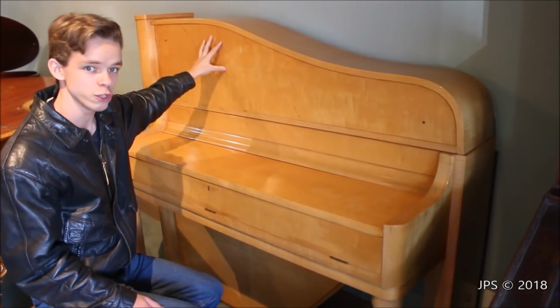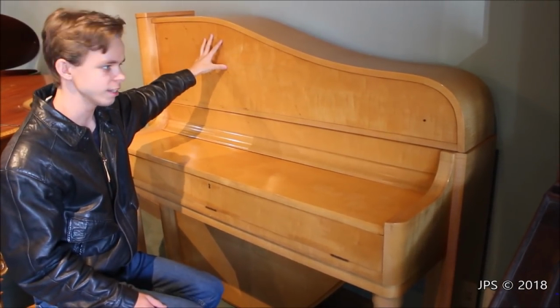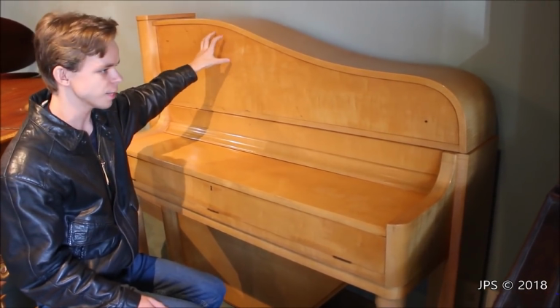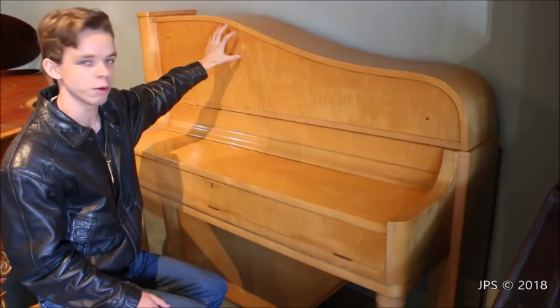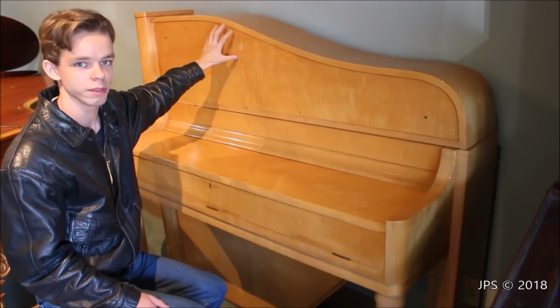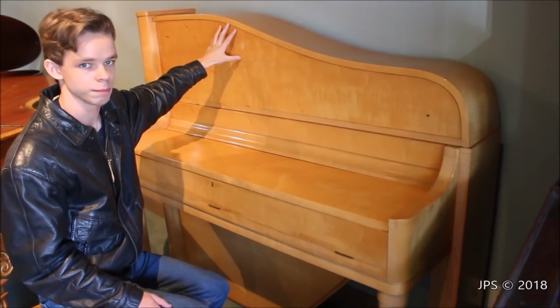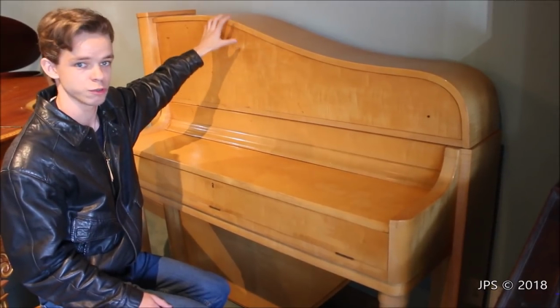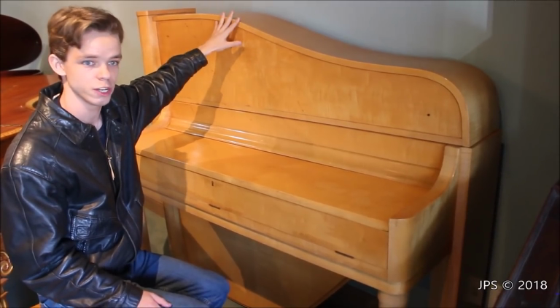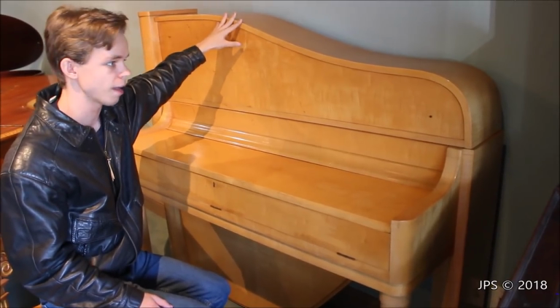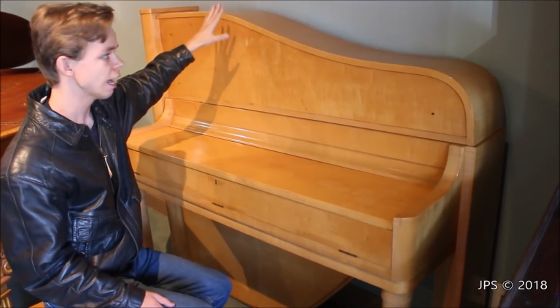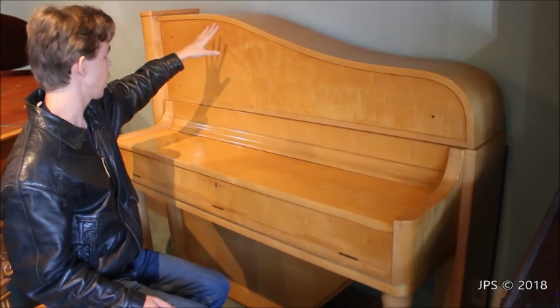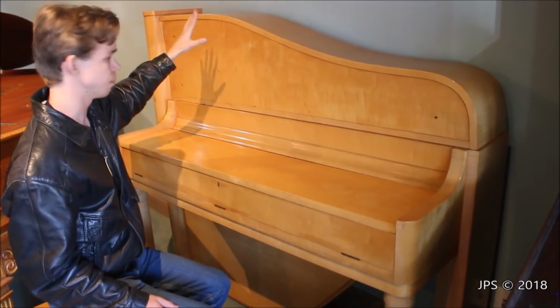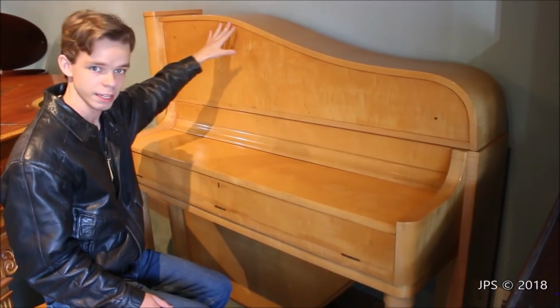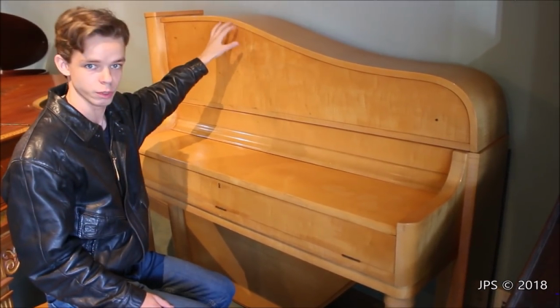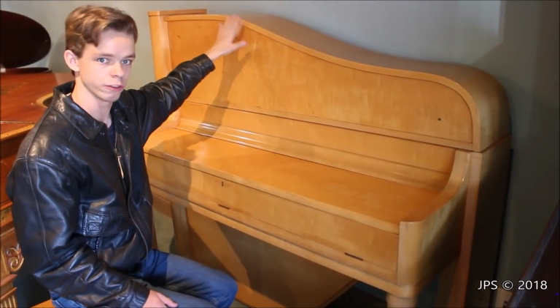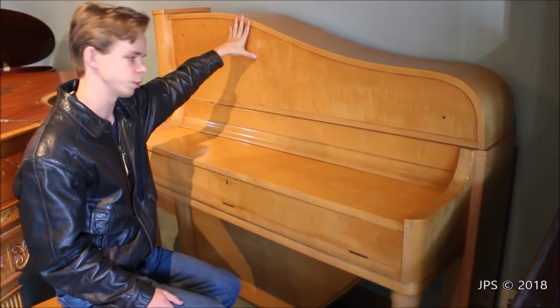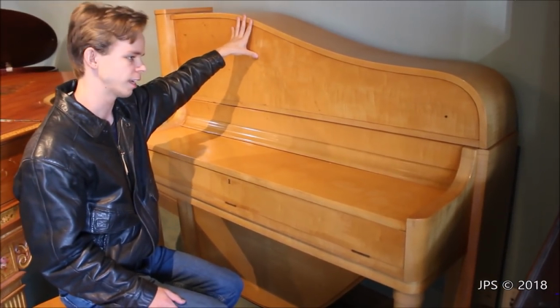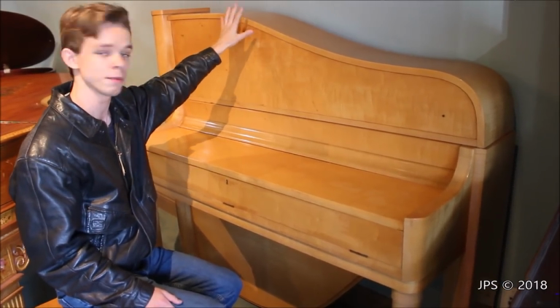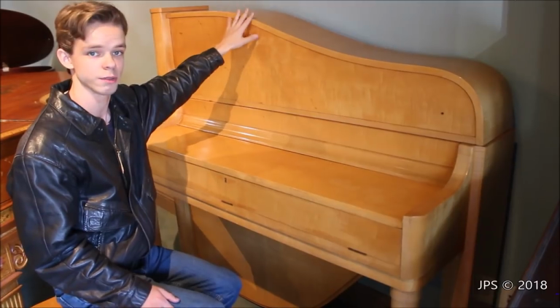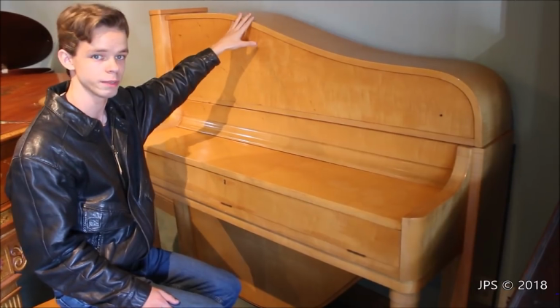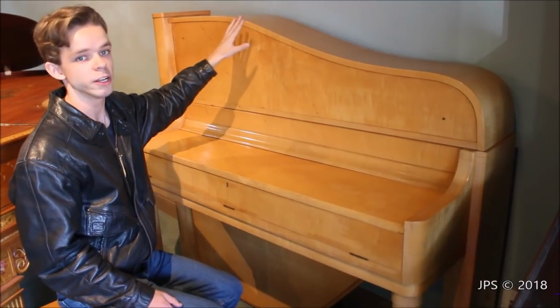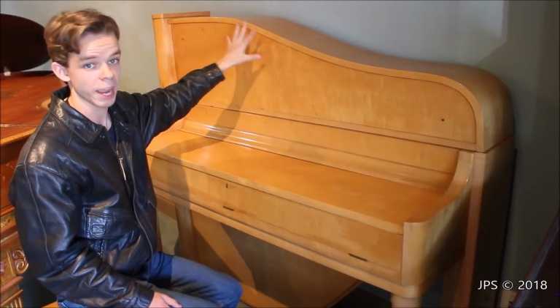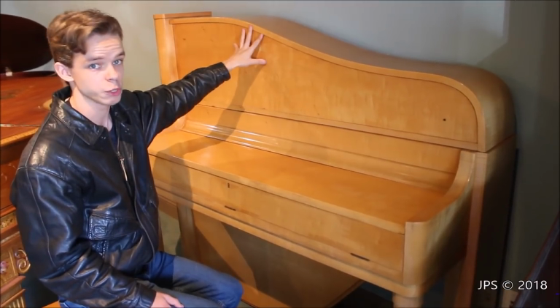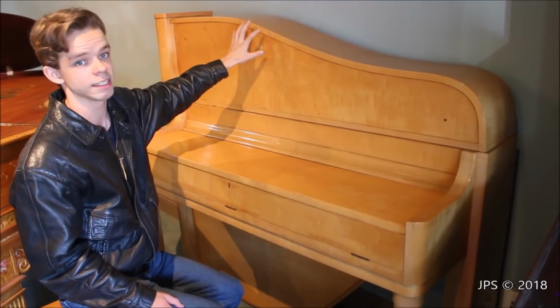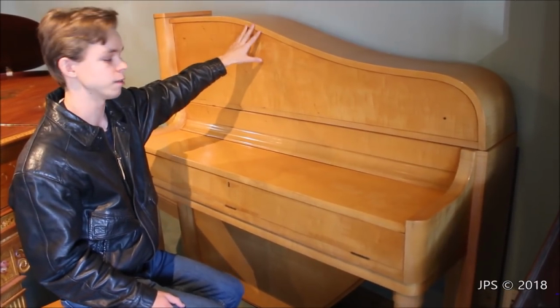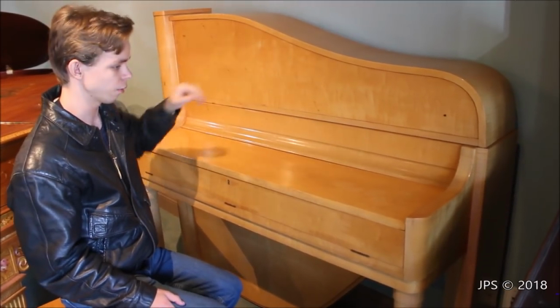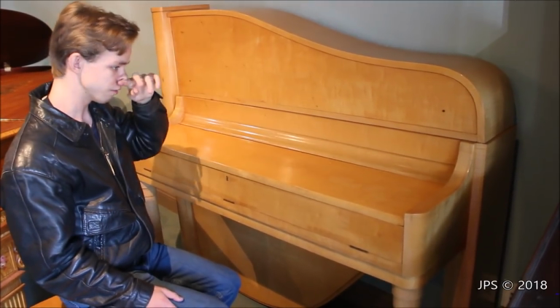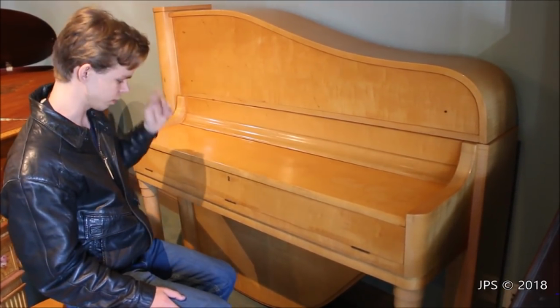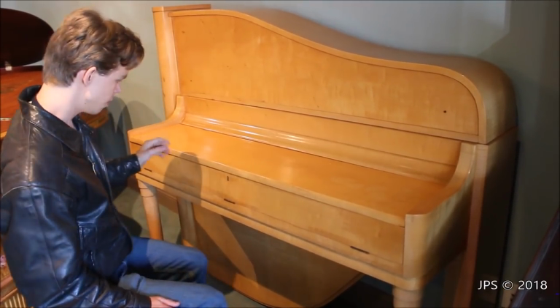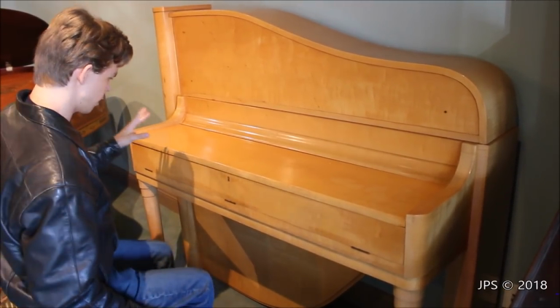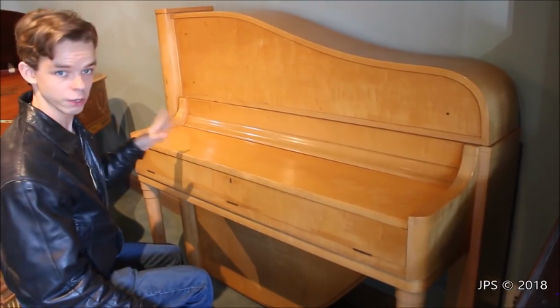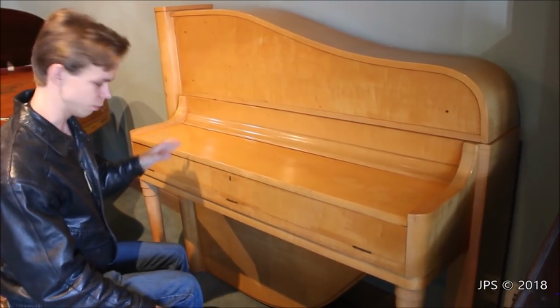I would show you the inside but I don't know how this comes apart. There's no hinge on the back. I don't know how you would make a hinge with a curved piece of wood like that, so I'm not sure how this opens — I can't really show you the inside of the piano, unfortunately, but if I could I would.